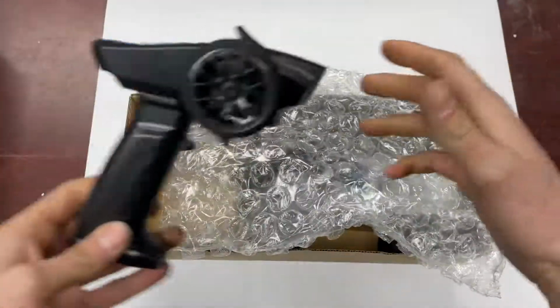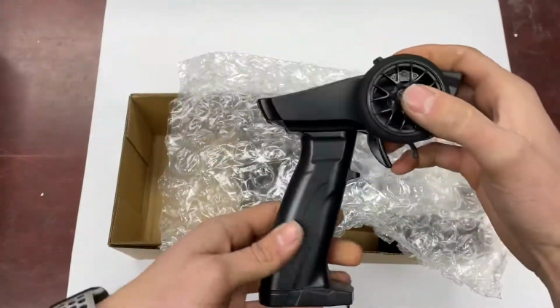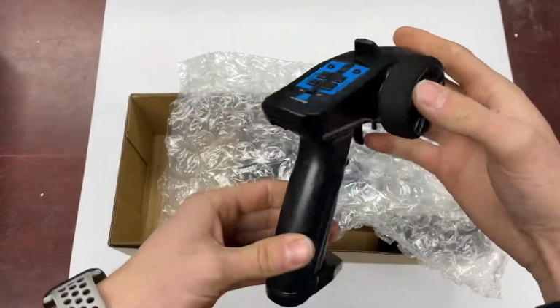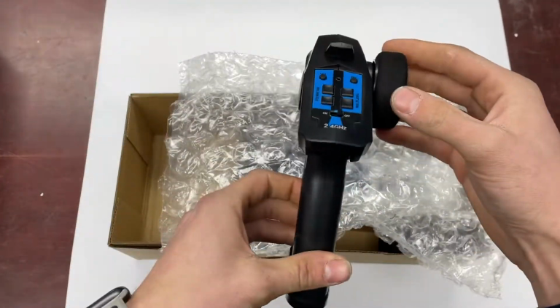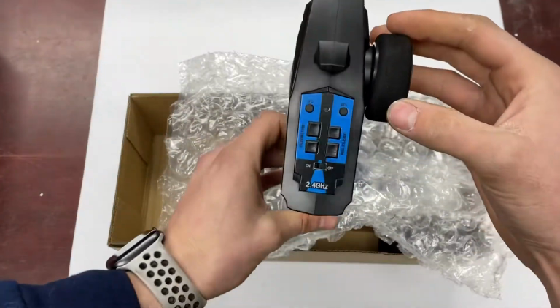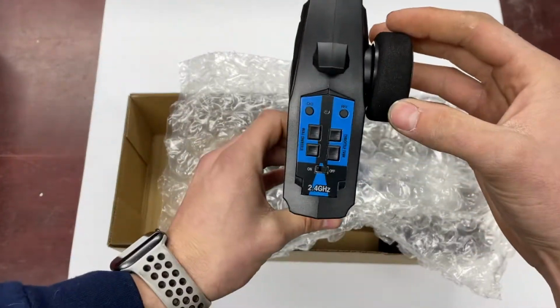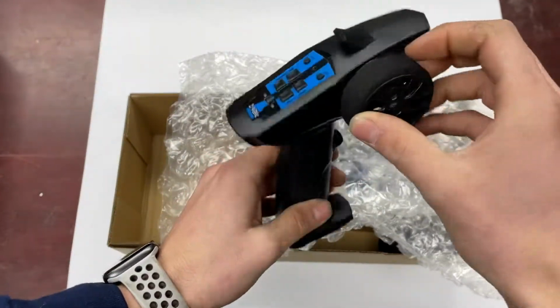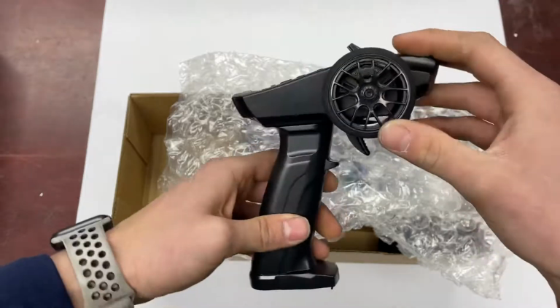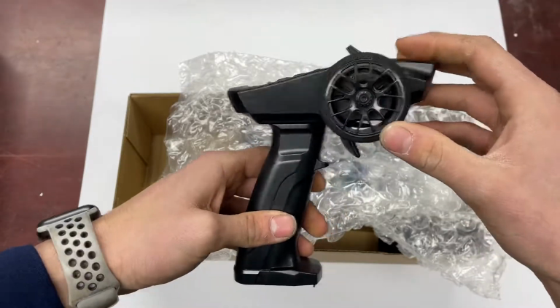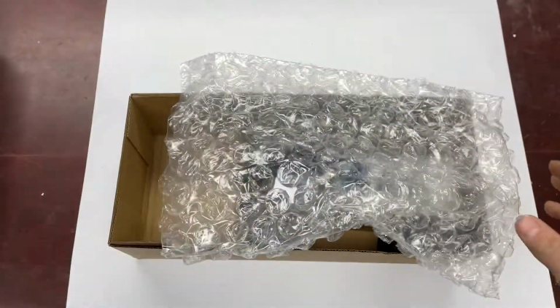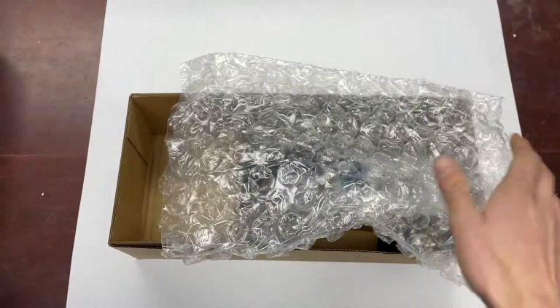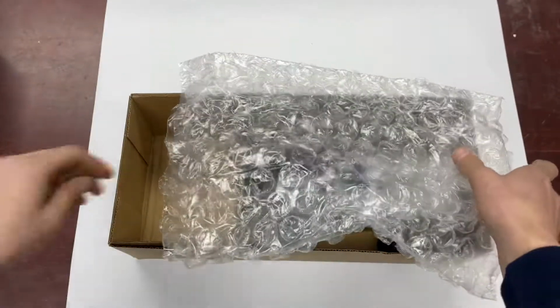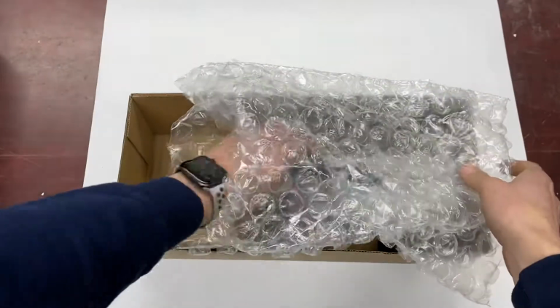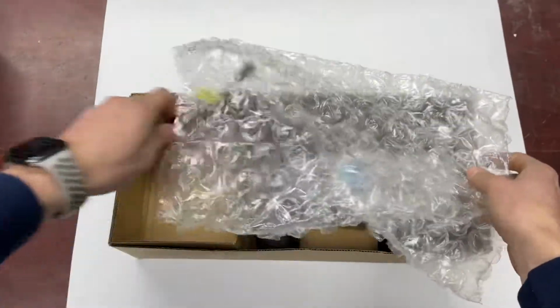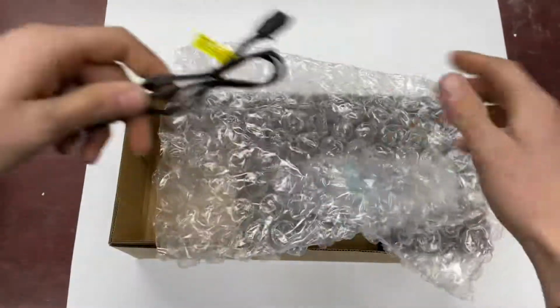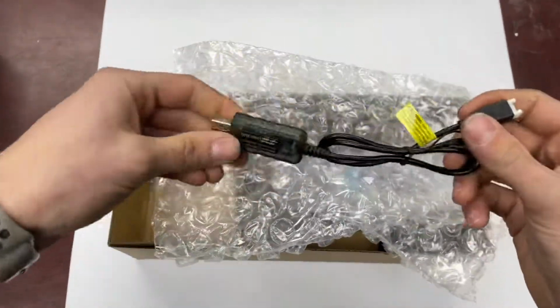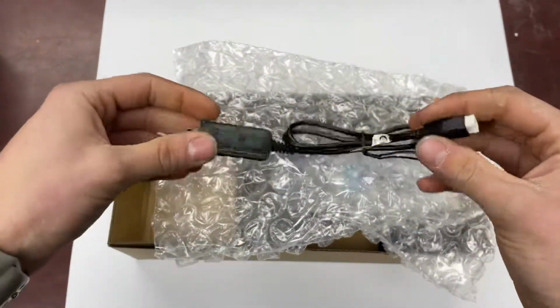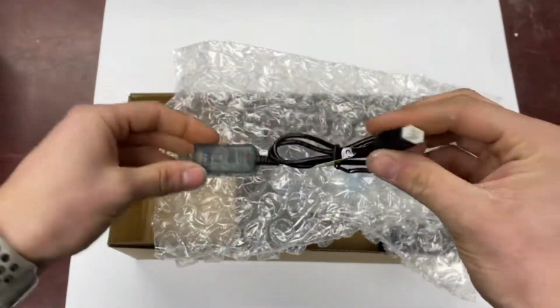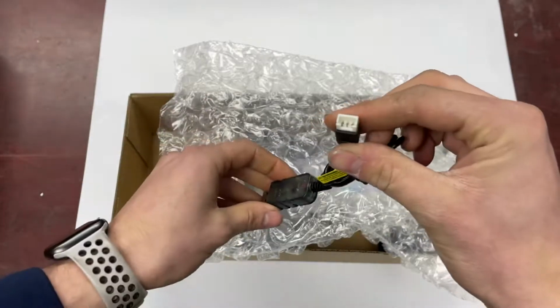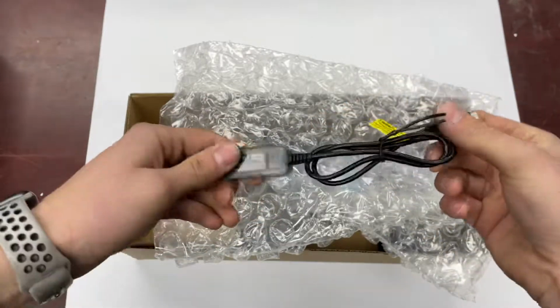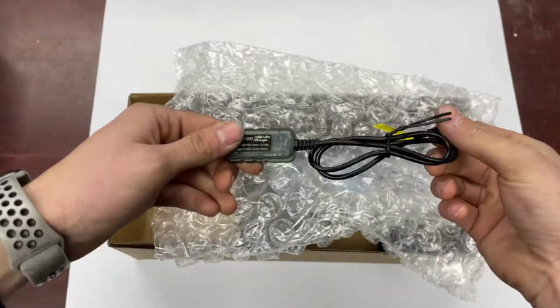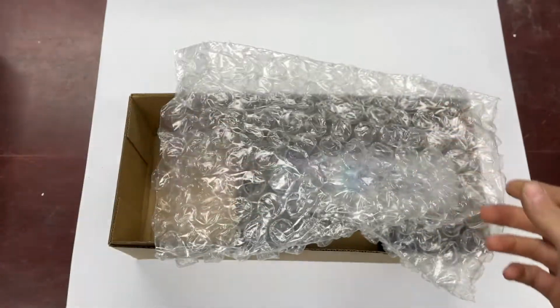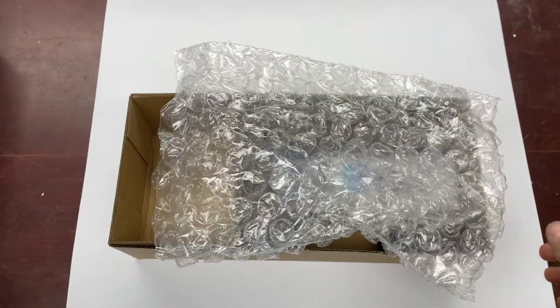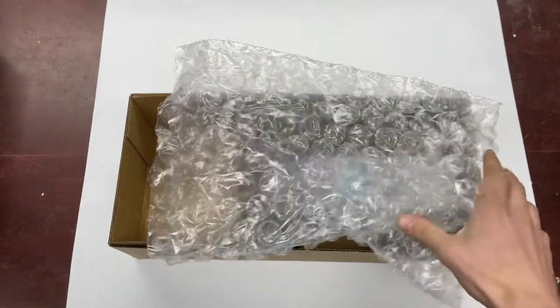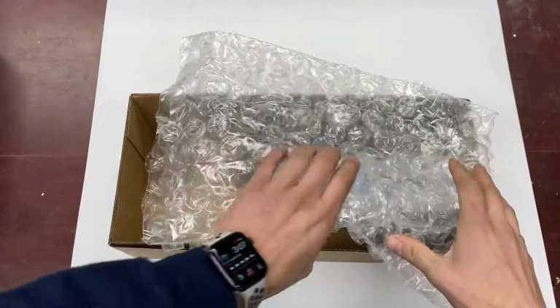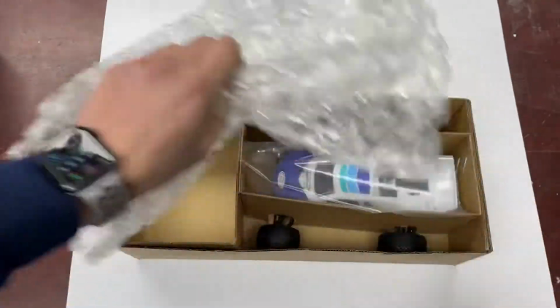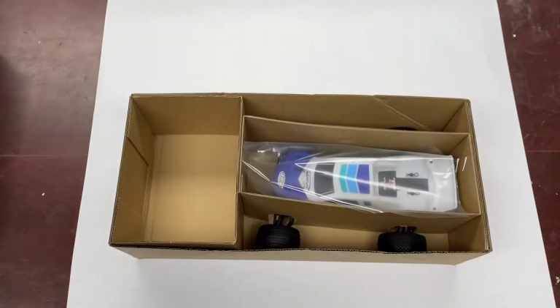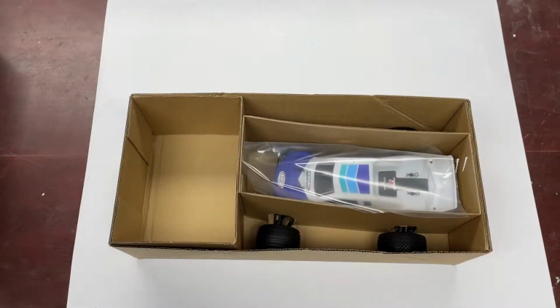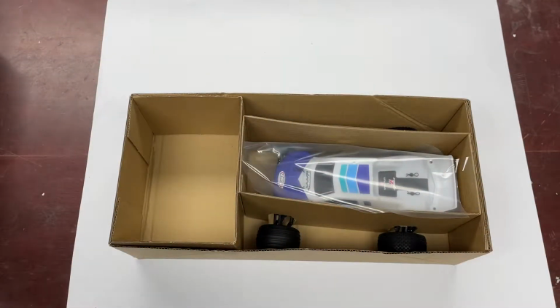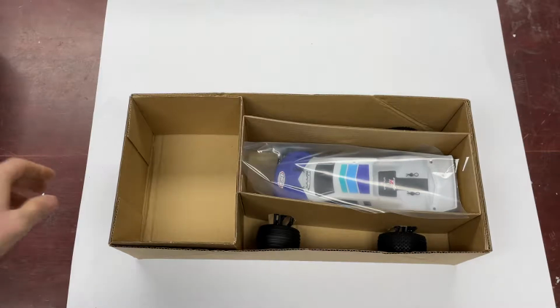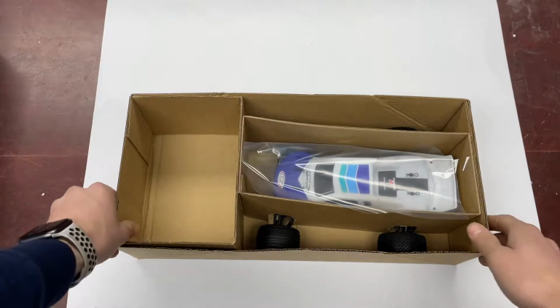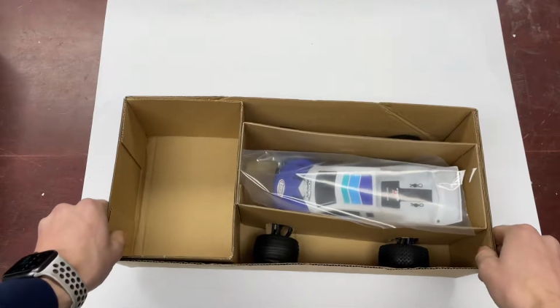Same controller — a nice pistol grip radio. This is your basic USB charge cable. You'll probably want to pick up the optional Dynamite charger to go with that.